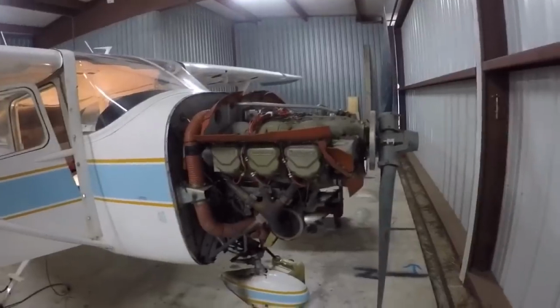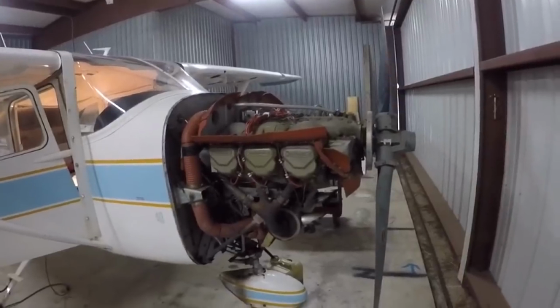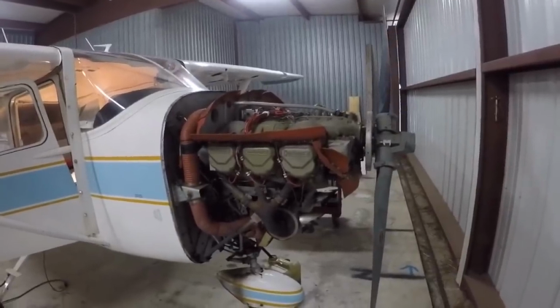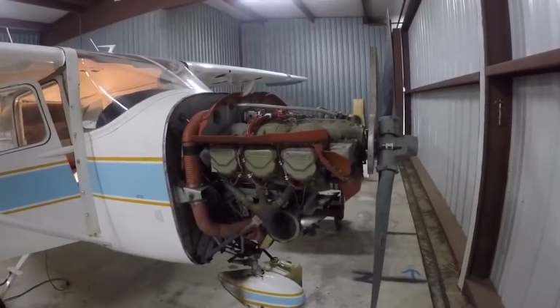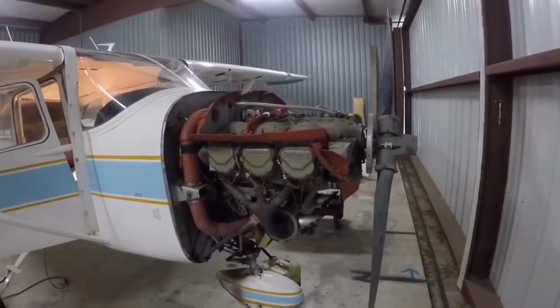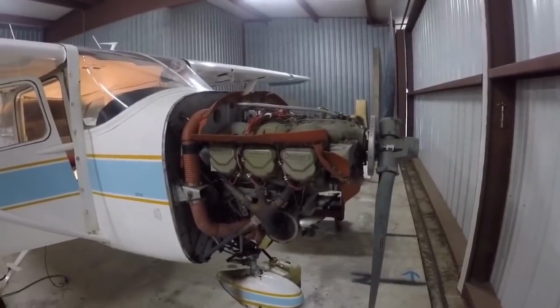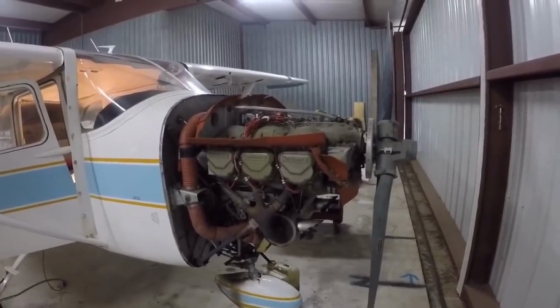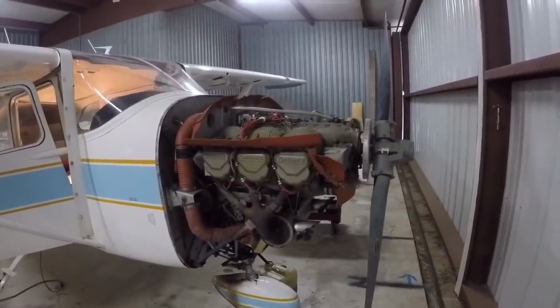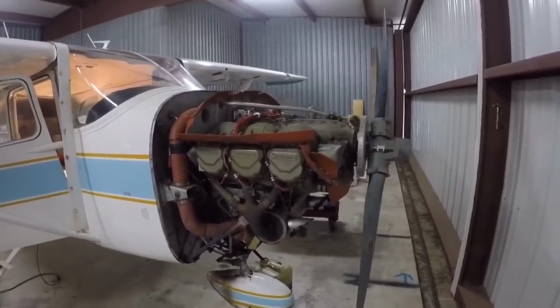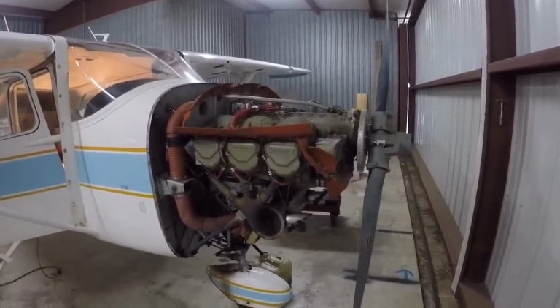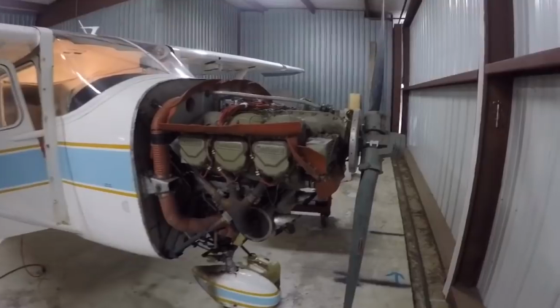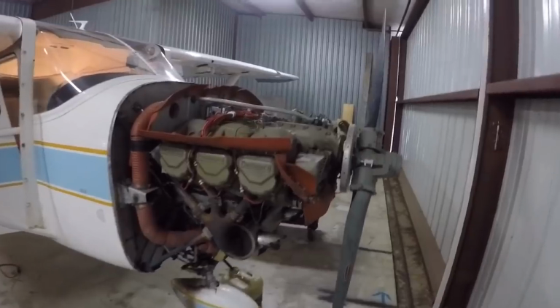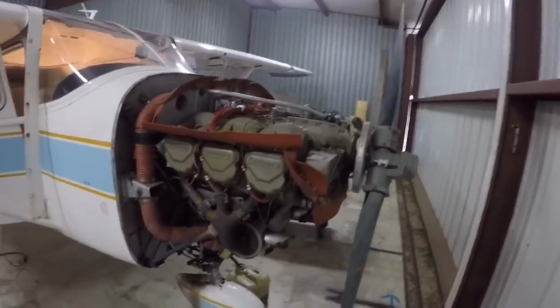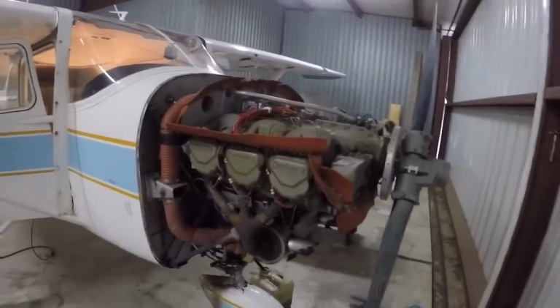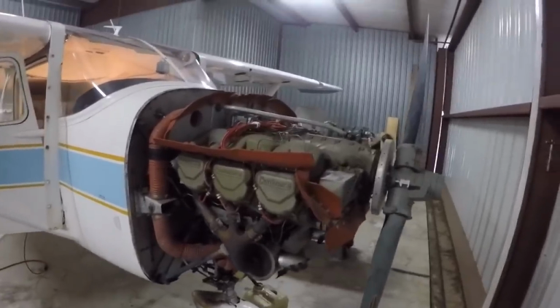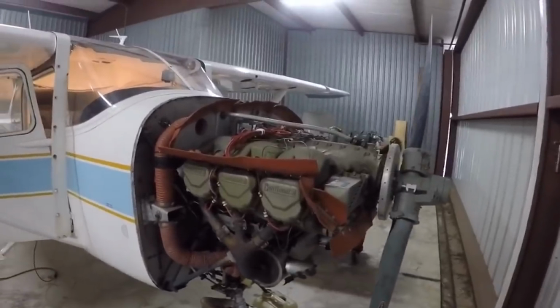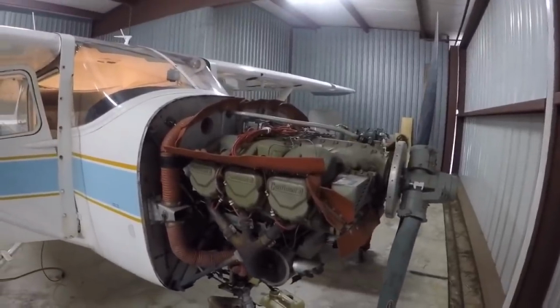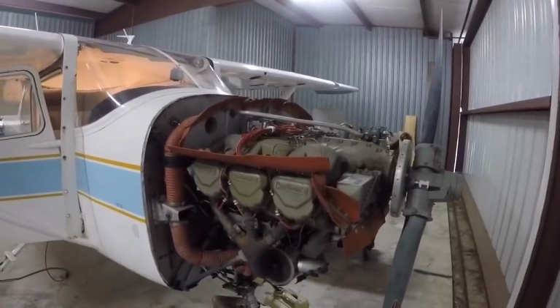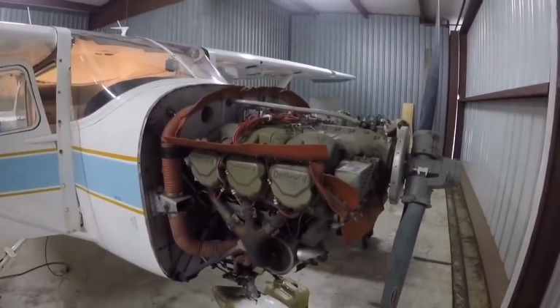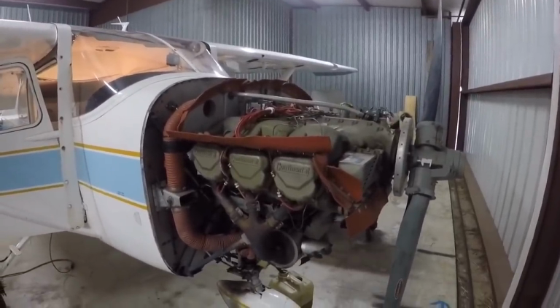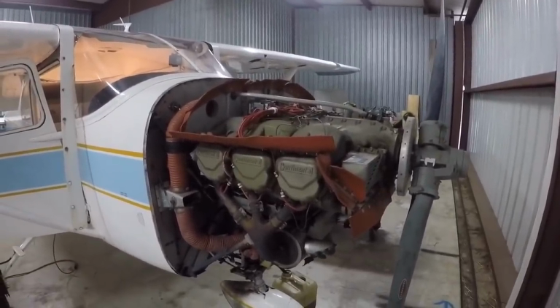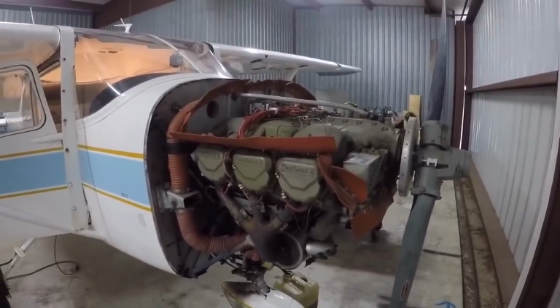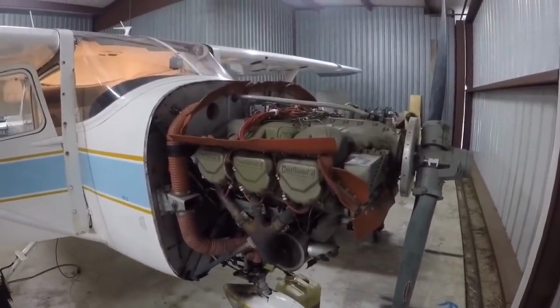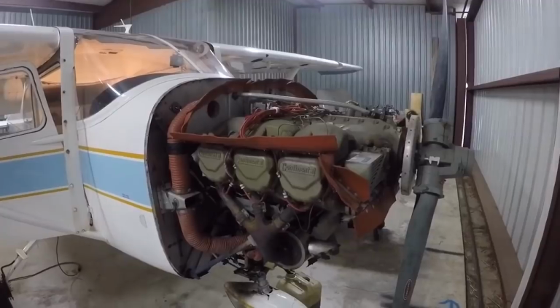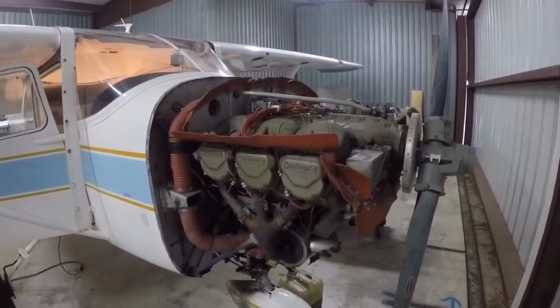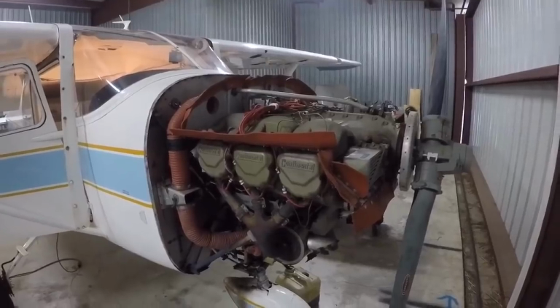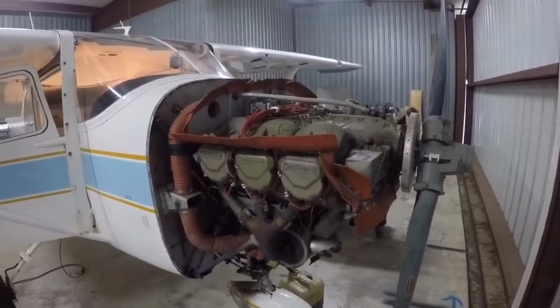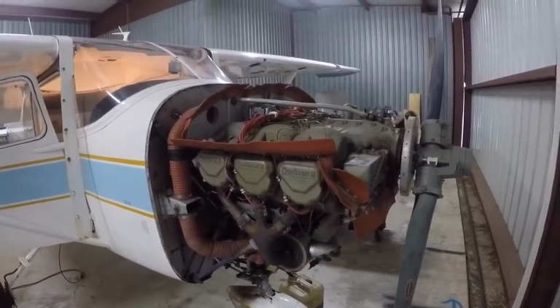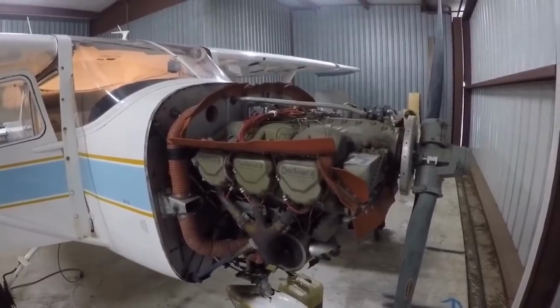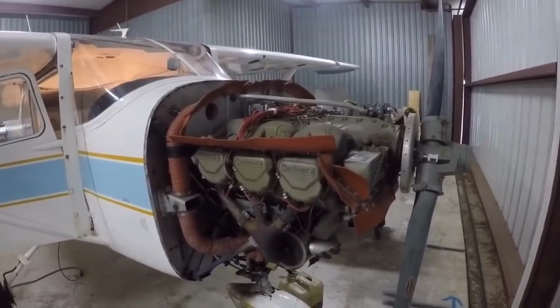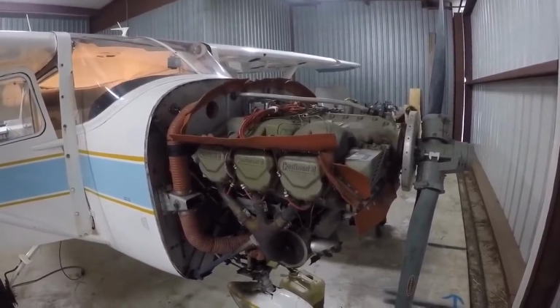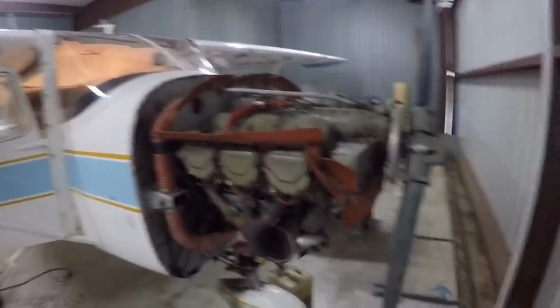I'm going to show you the importance of always doing a pre-buy. This customer bought this plane back in March, April time frame, without a pre-buy. Flew a couple months, now it's in the shop for an annual.